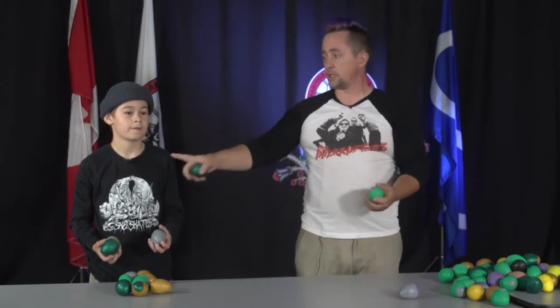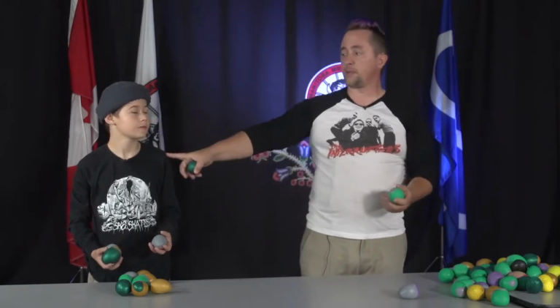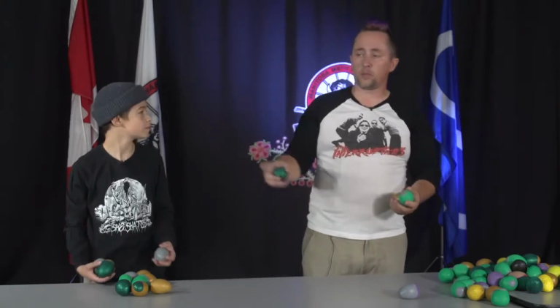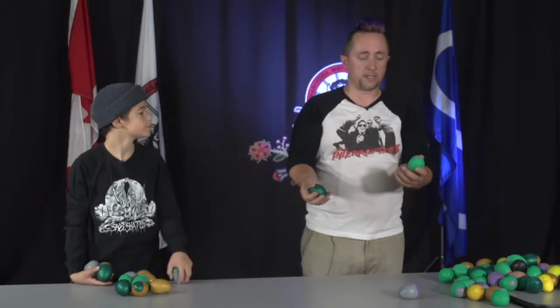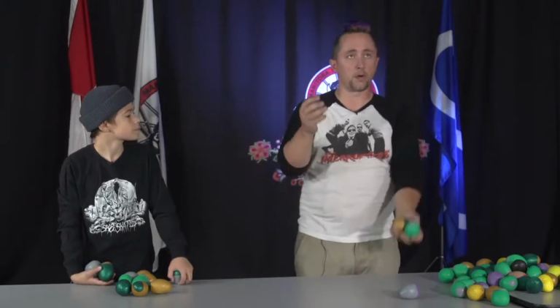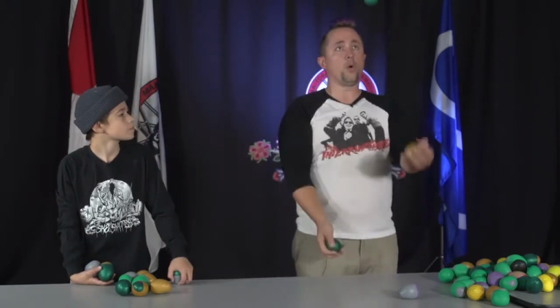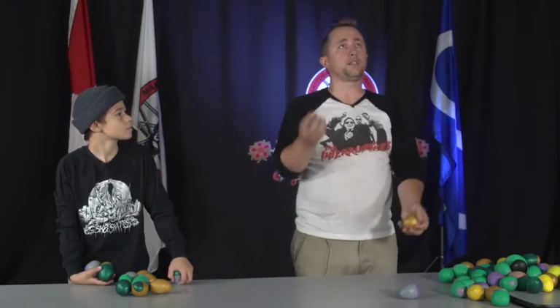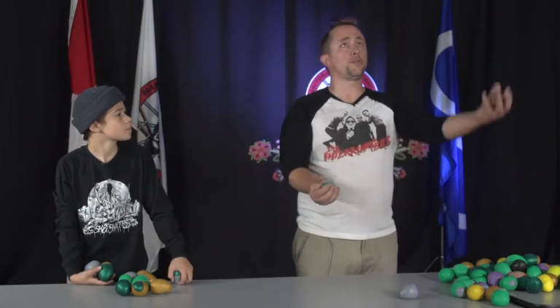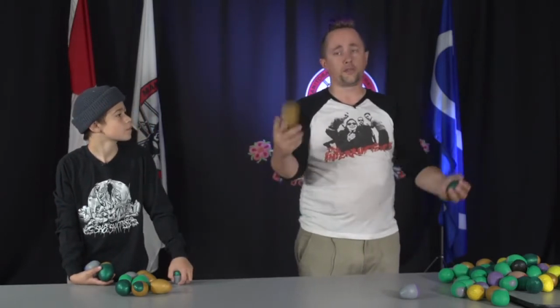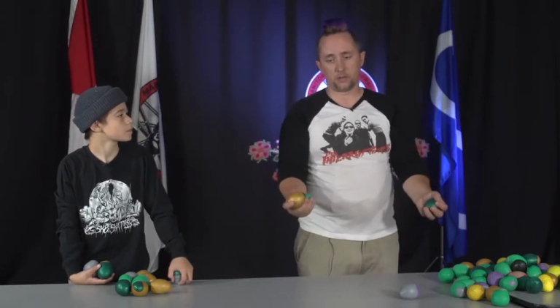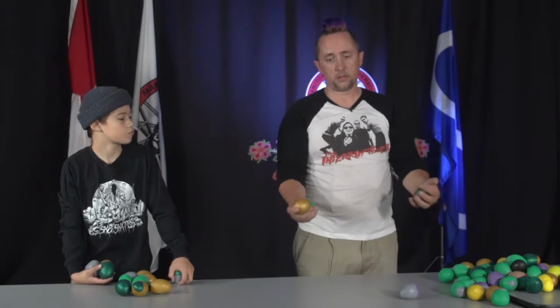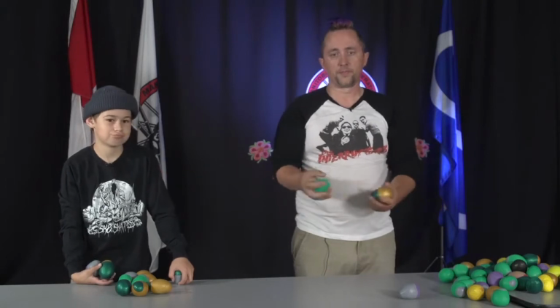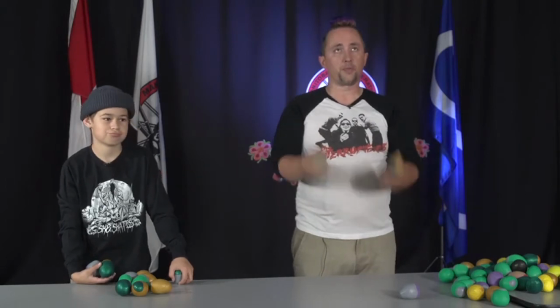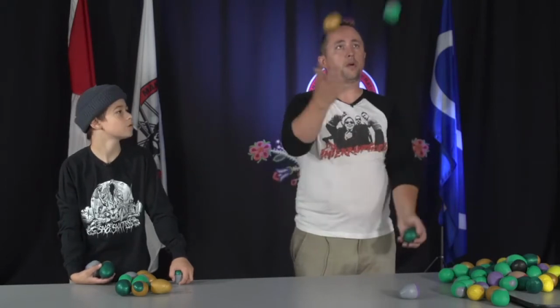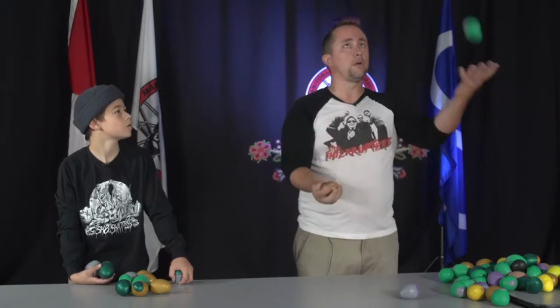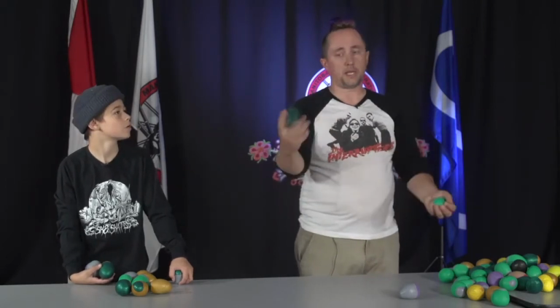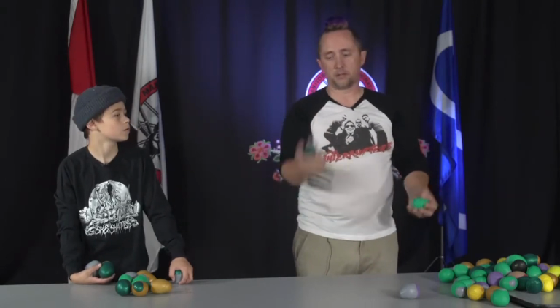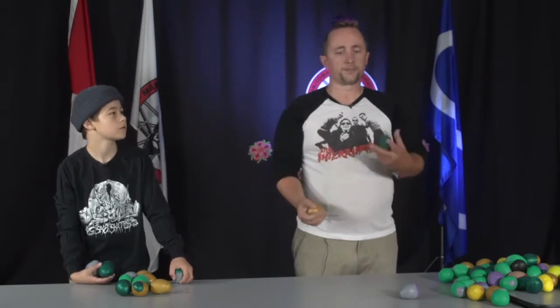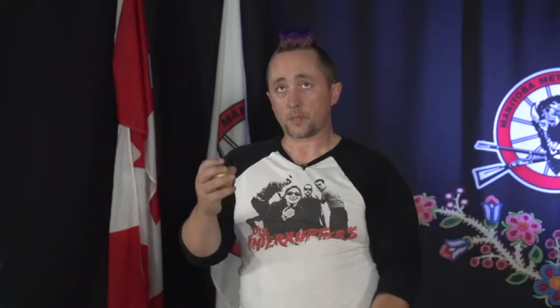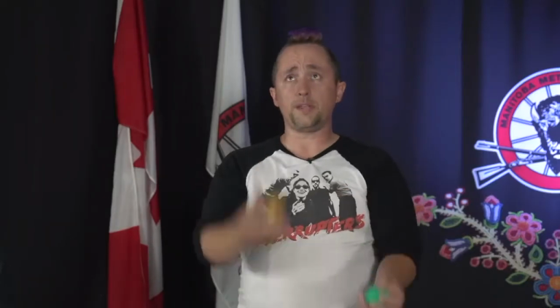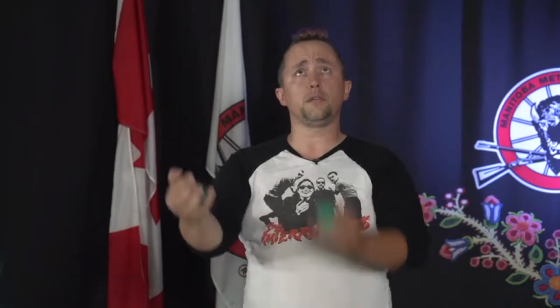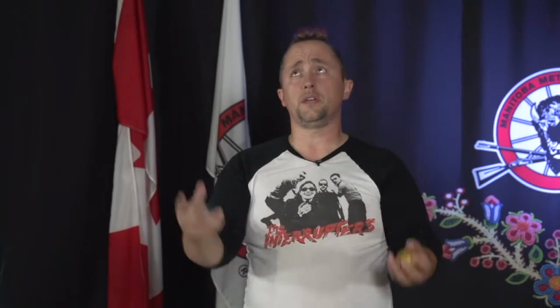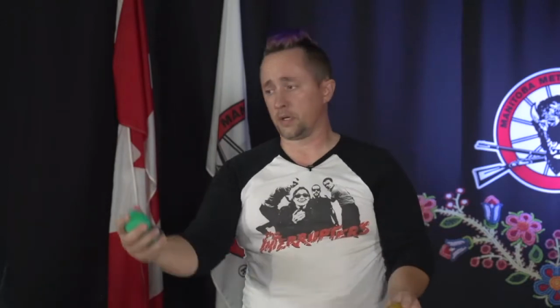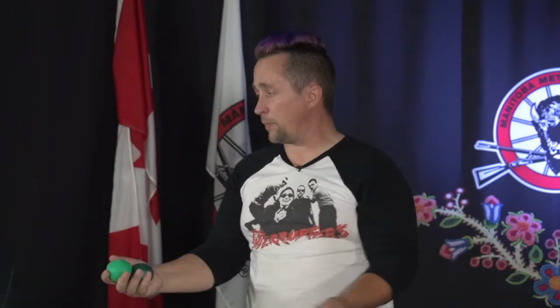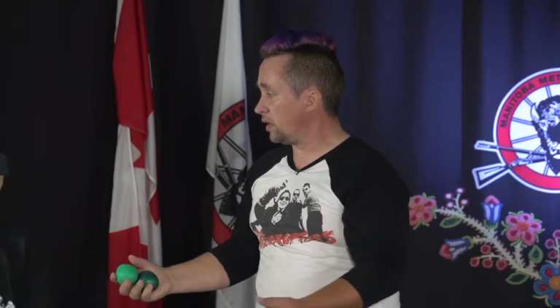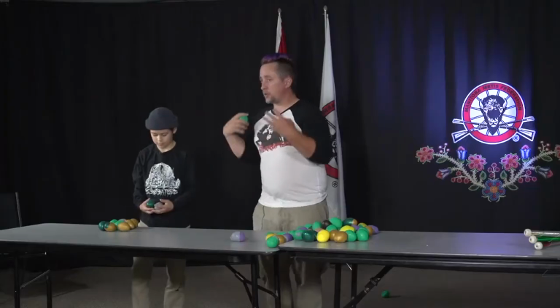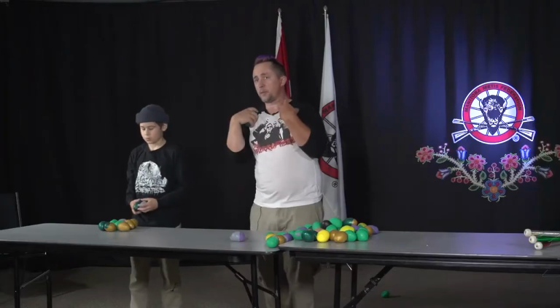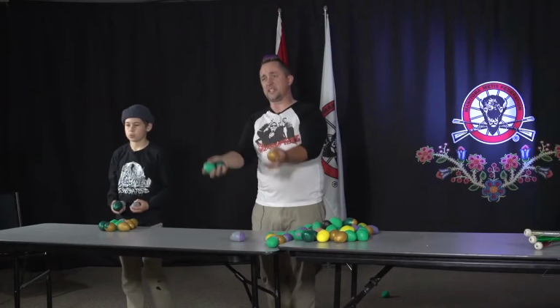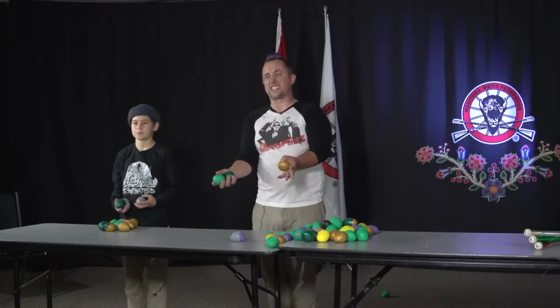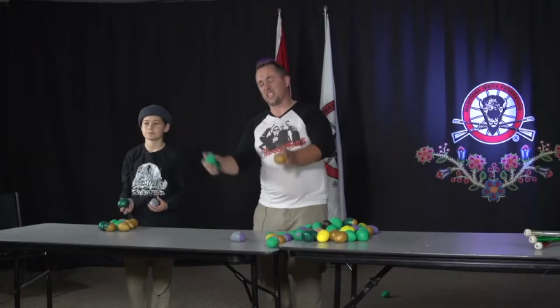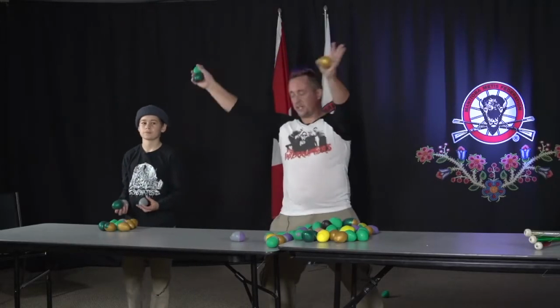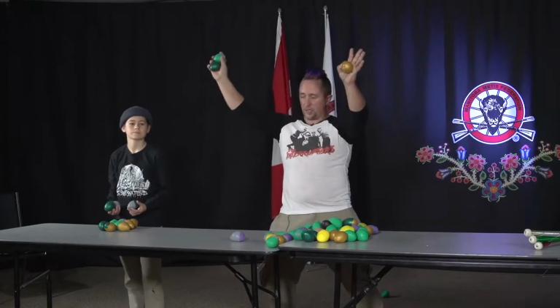Just watch me for one moment, Mason. You're going to throw — one, two, three, four. Or throw, throw, throw, catch. If you stop at four, then your brain remembers the success and it's super awesome. So give it a try.